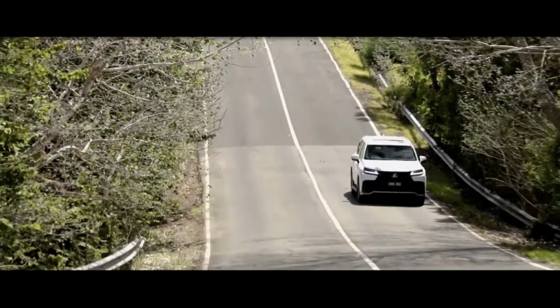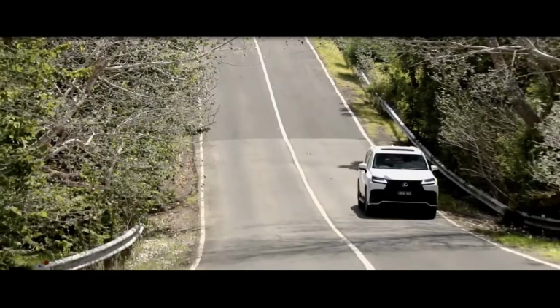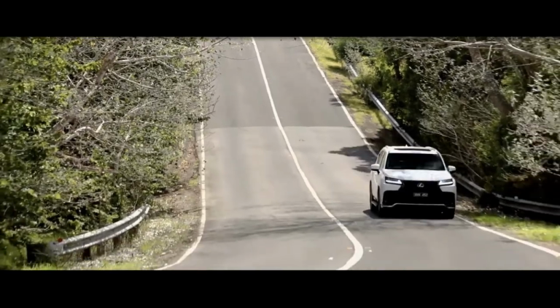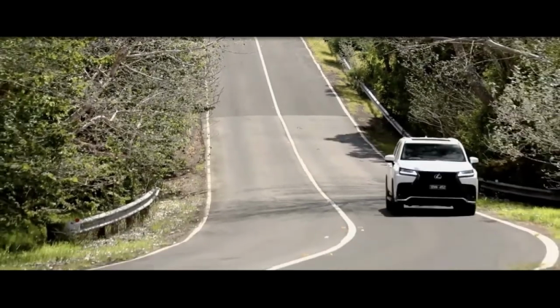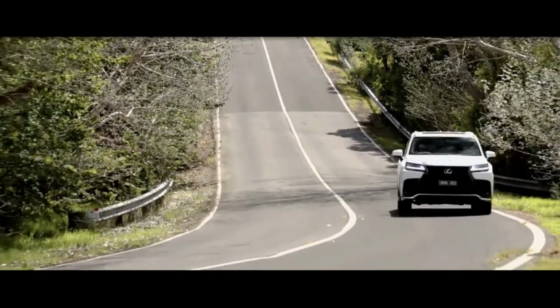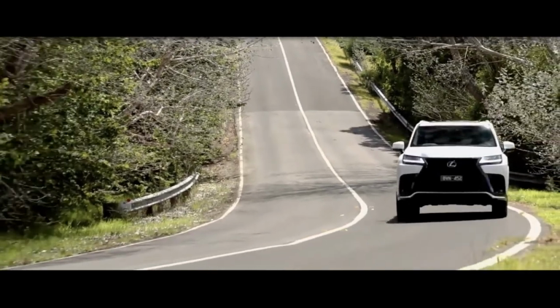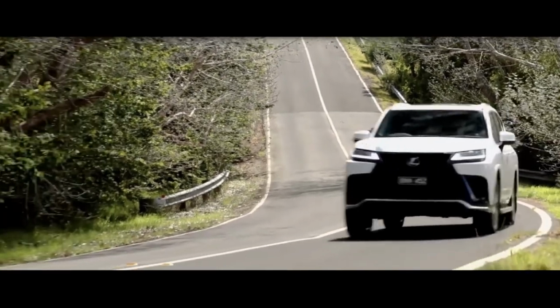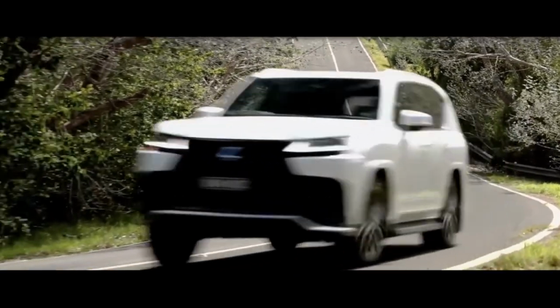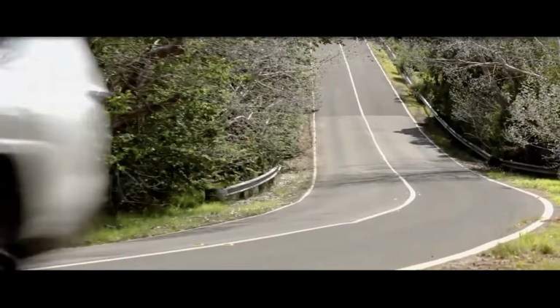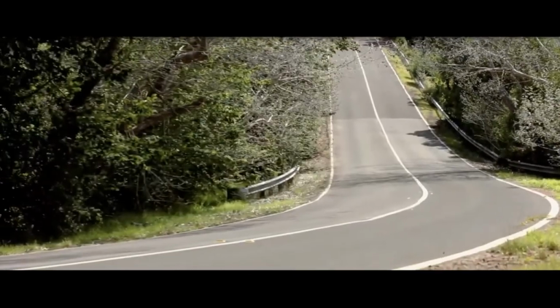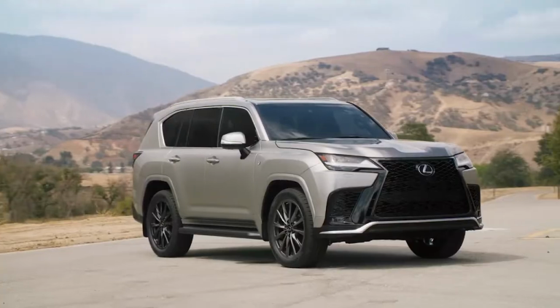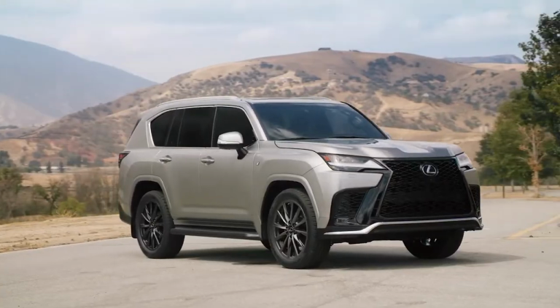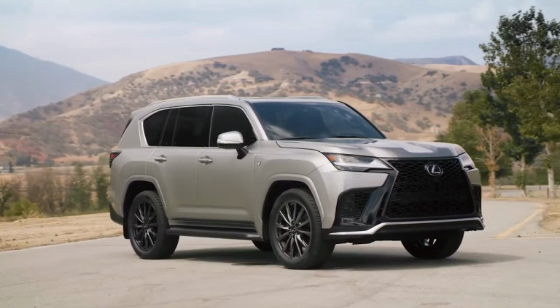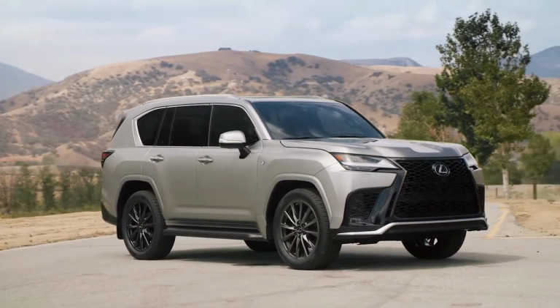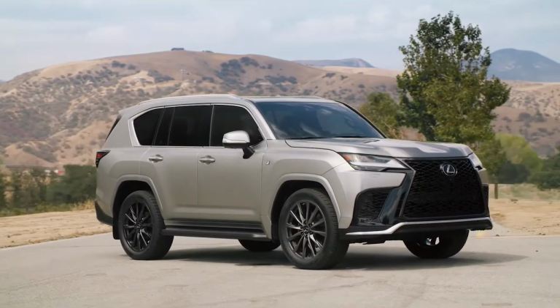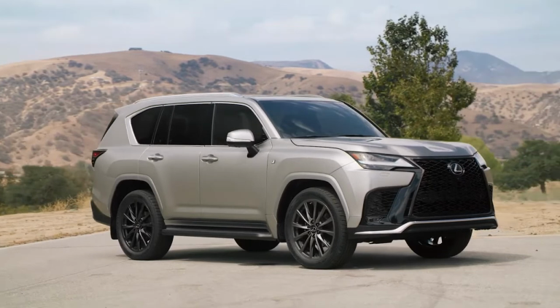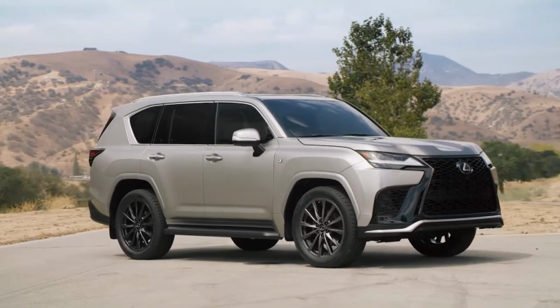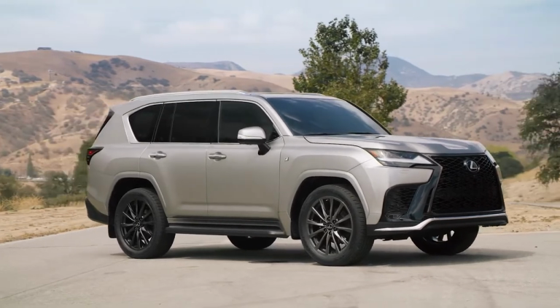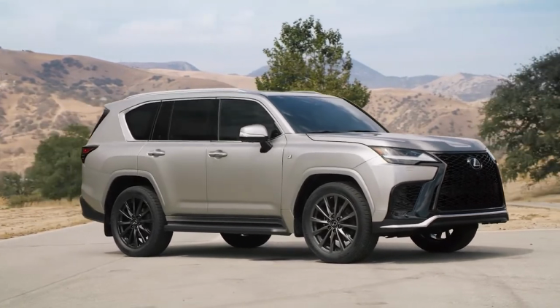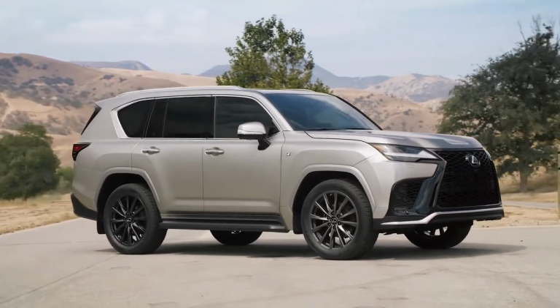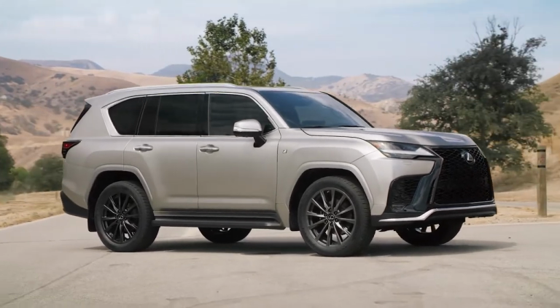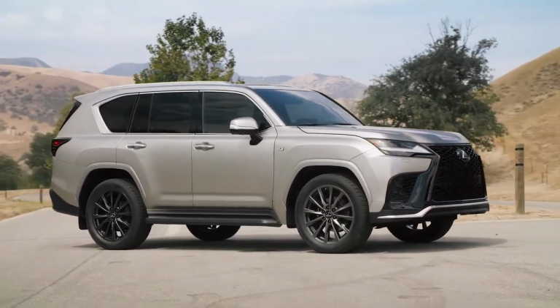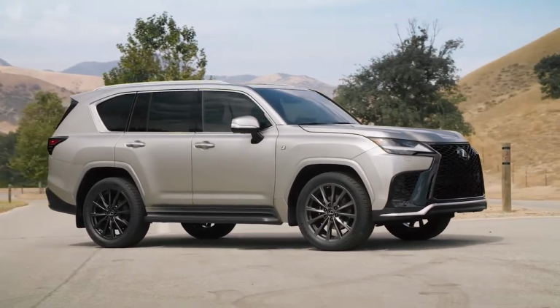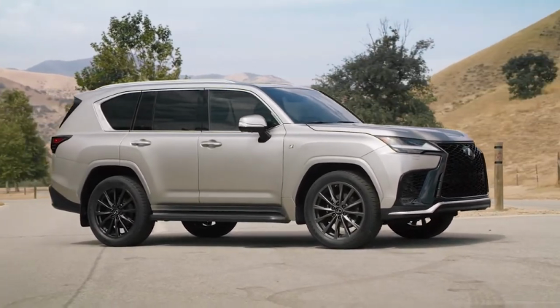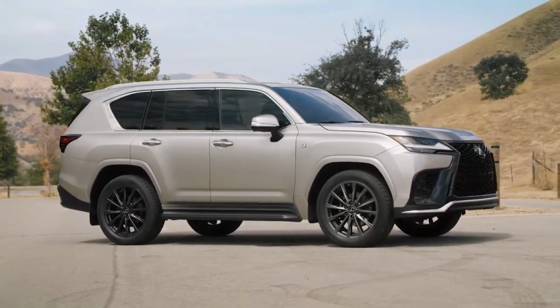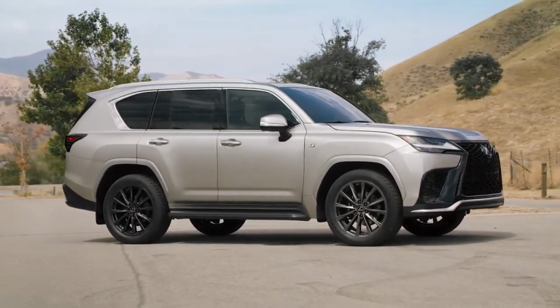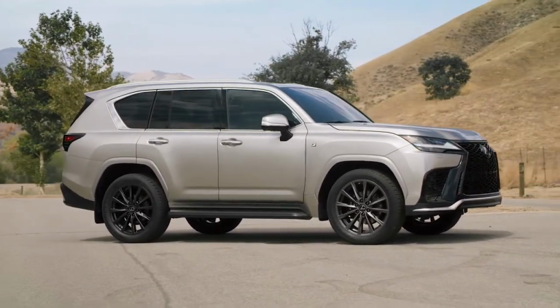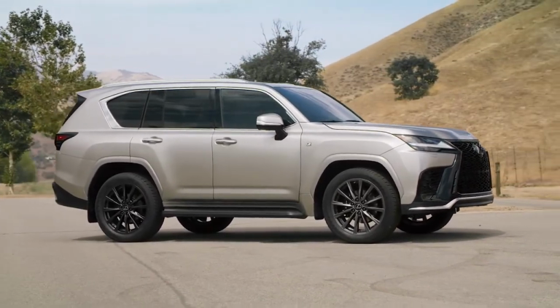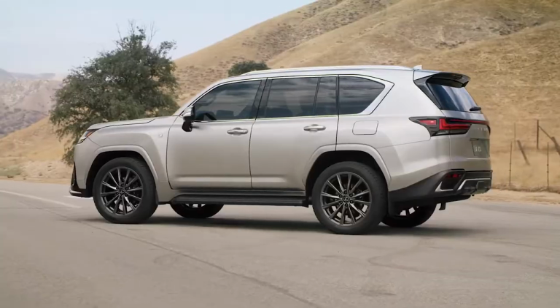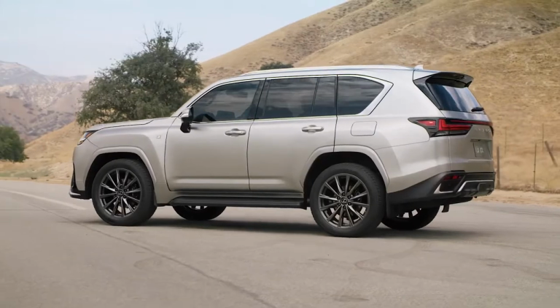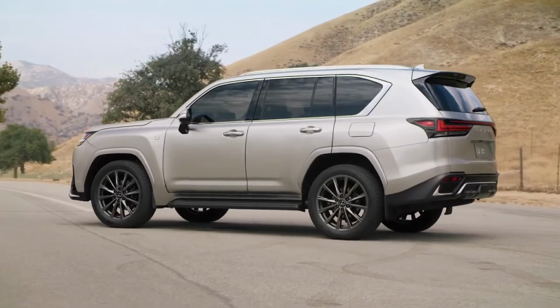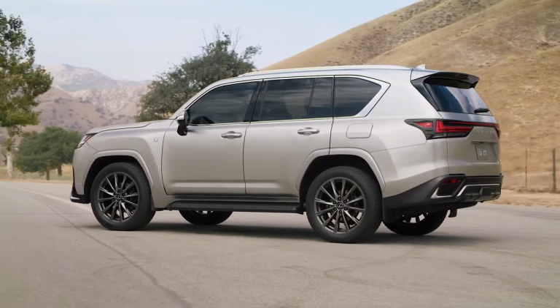The LX's dimensions are listed as 5085mm long, 1990mm wide, and 1885mm tall.